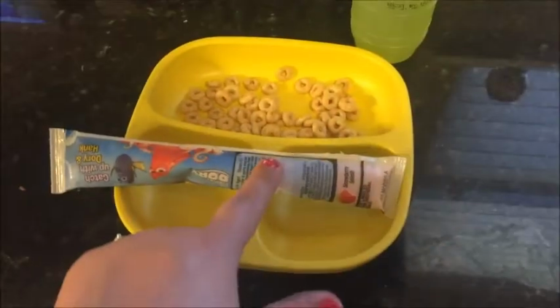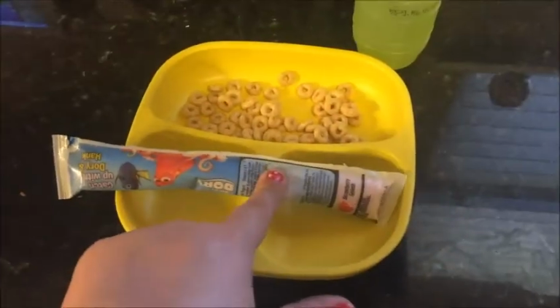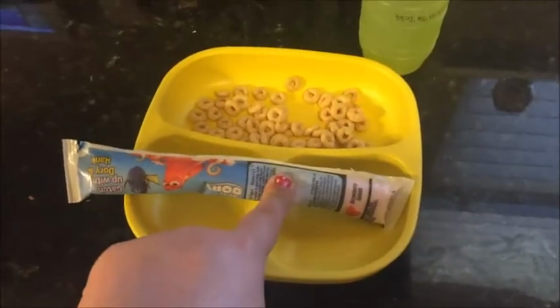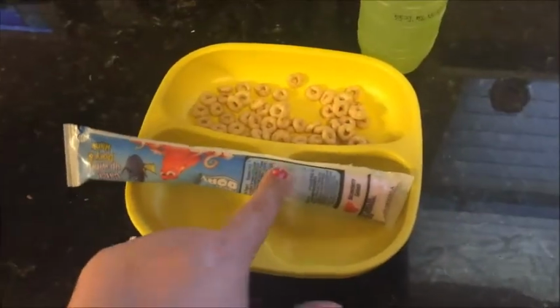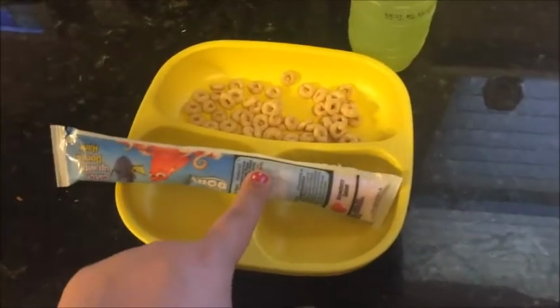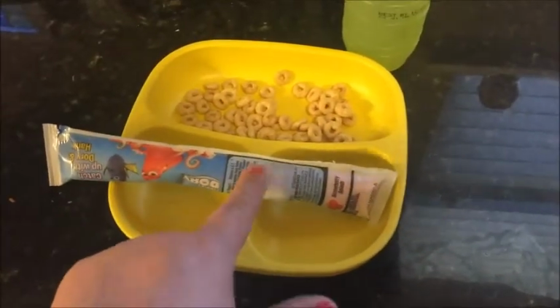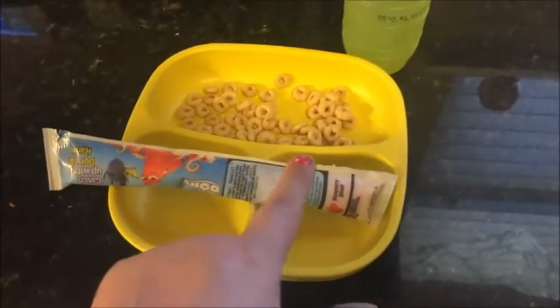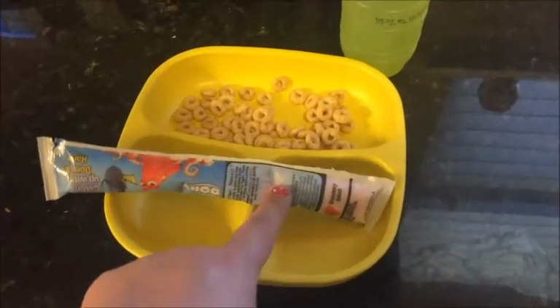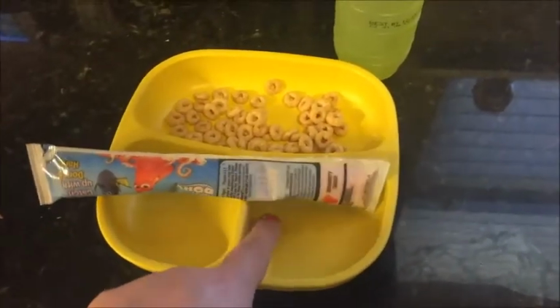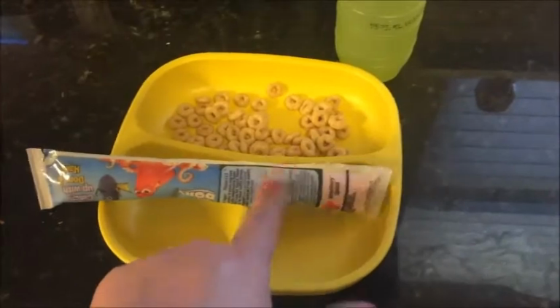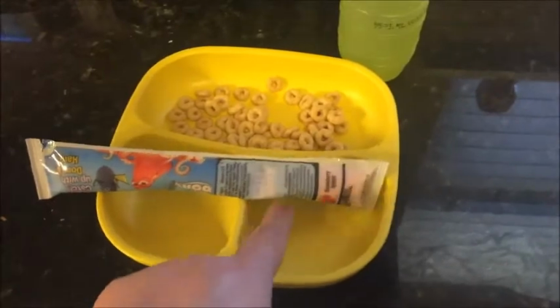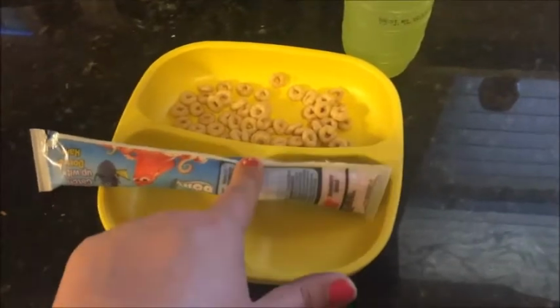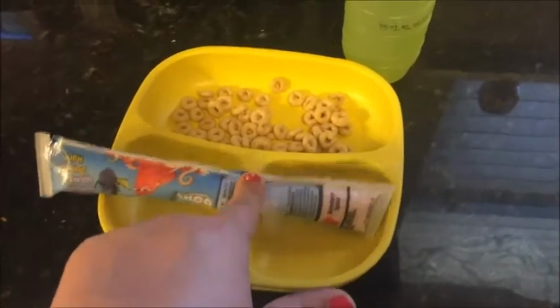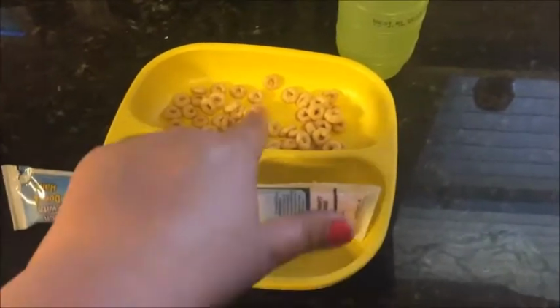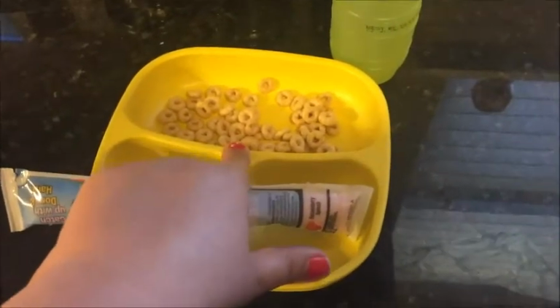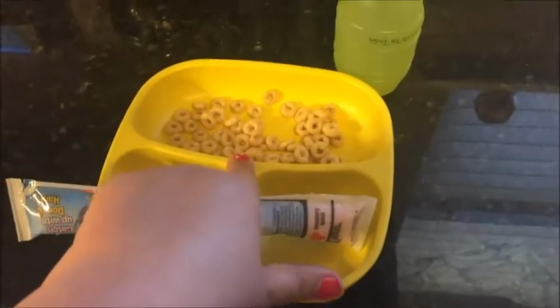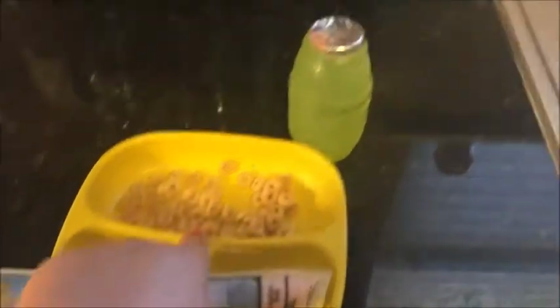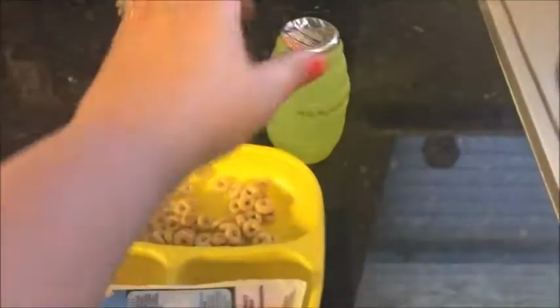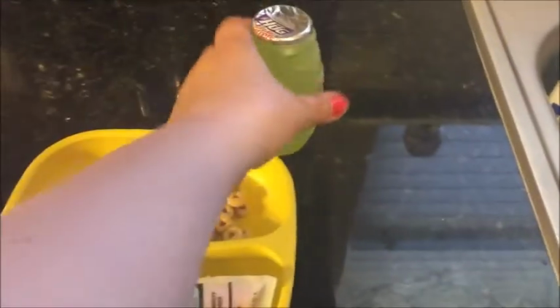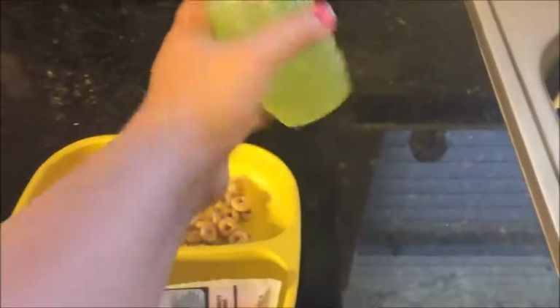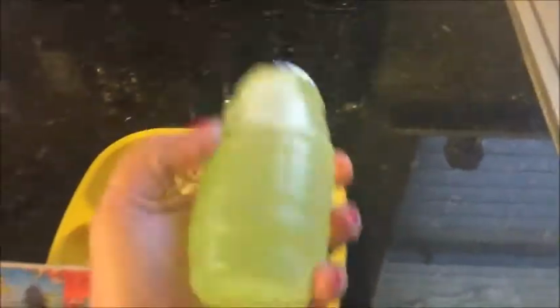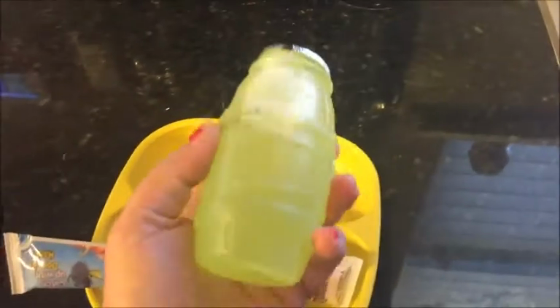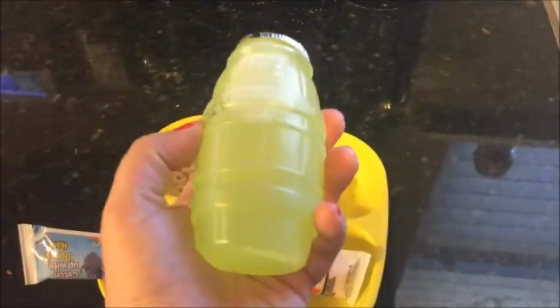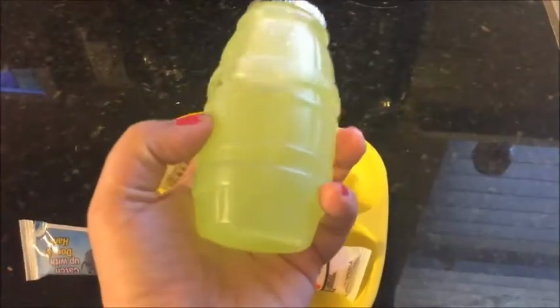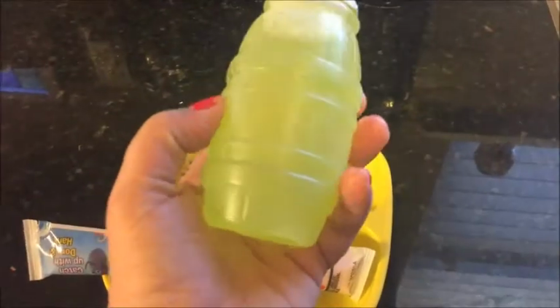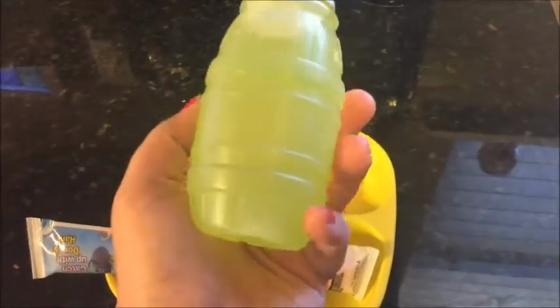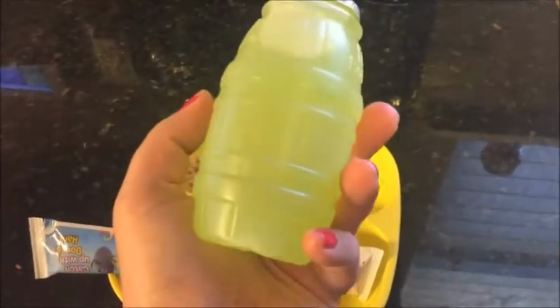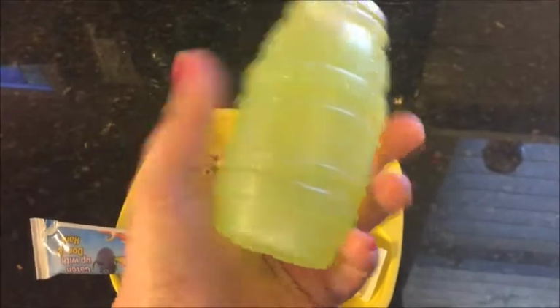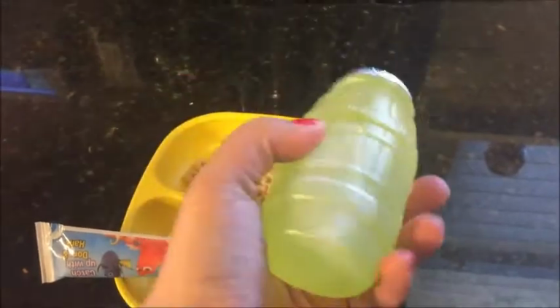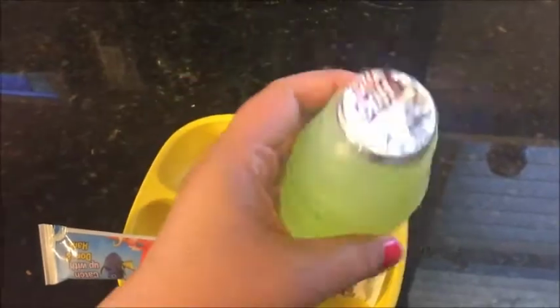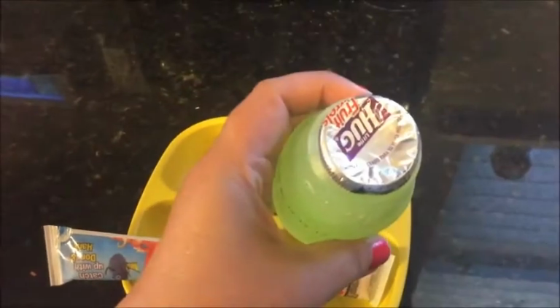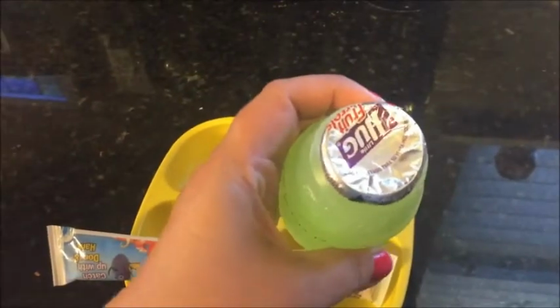For today's snack, Carson is having a strawberry splash Go-Gurt, some honey nut Cheerios, and I guess this is a lime Hug juice.